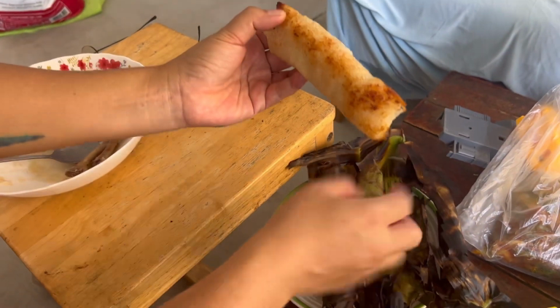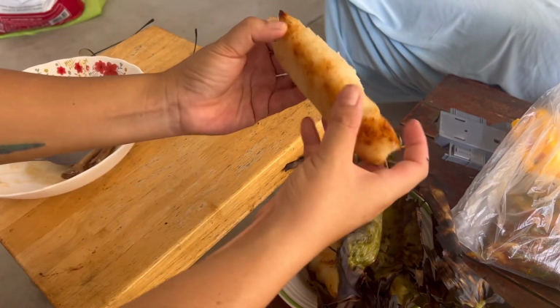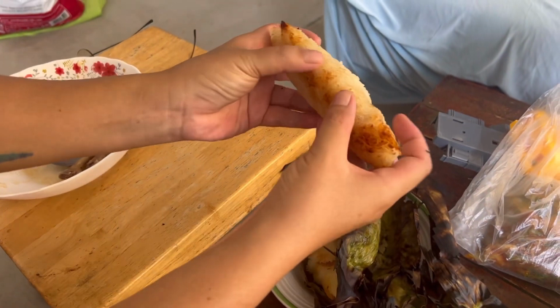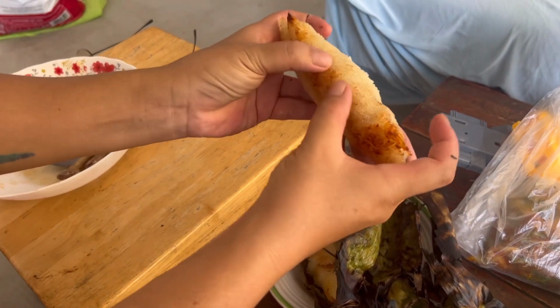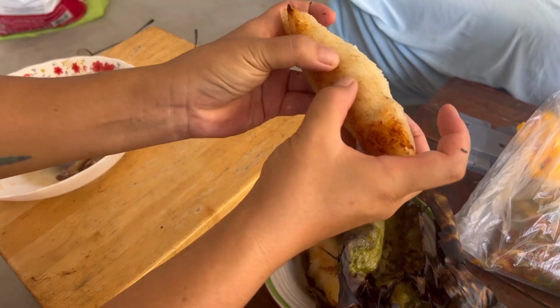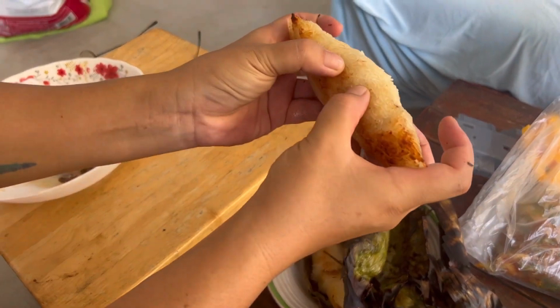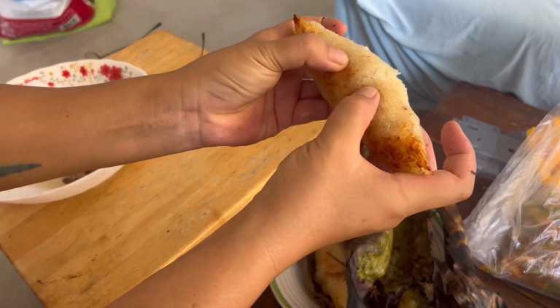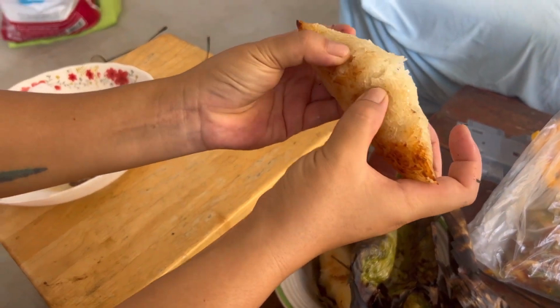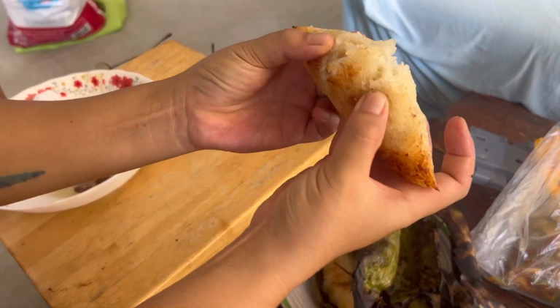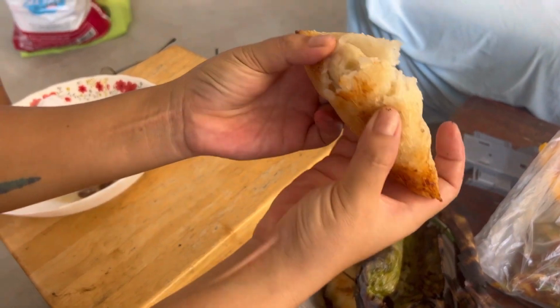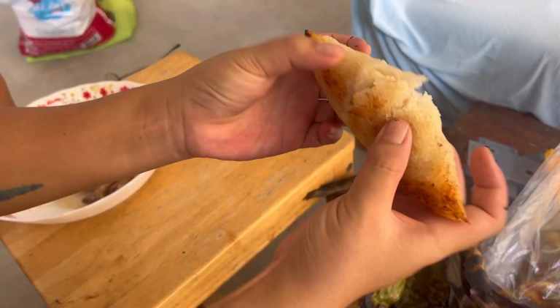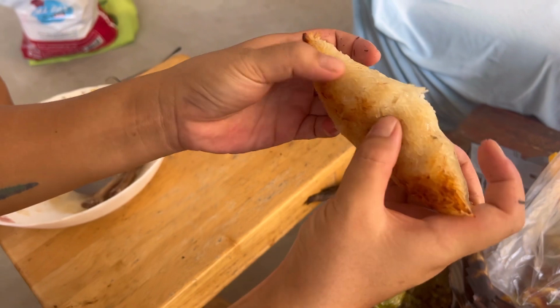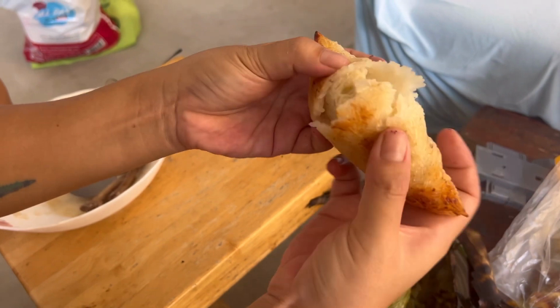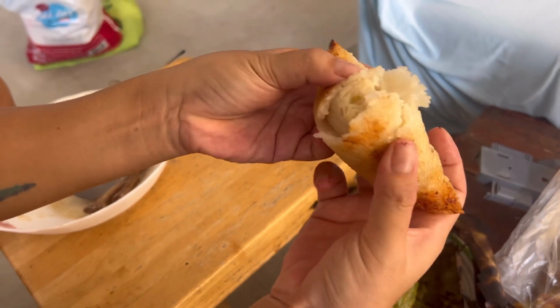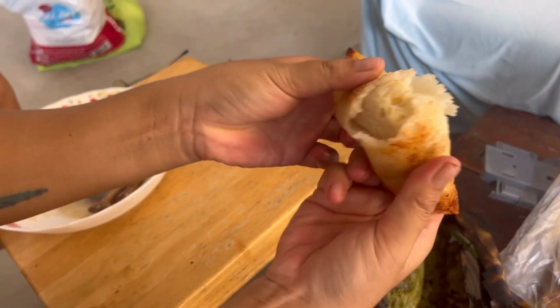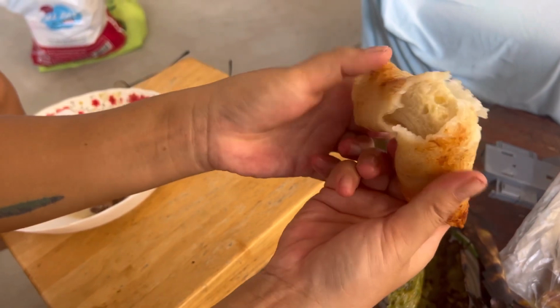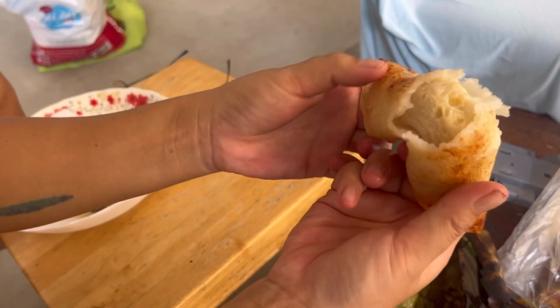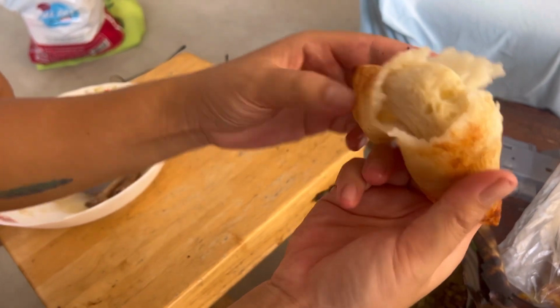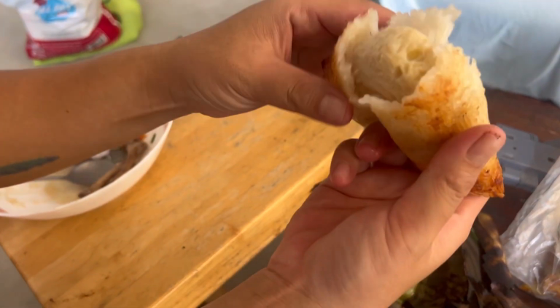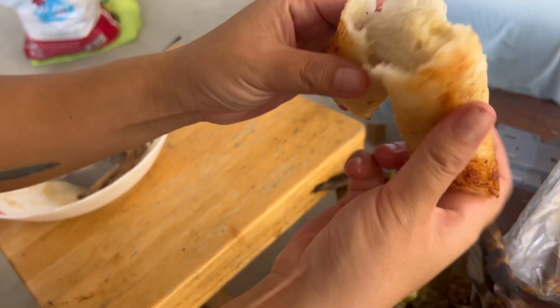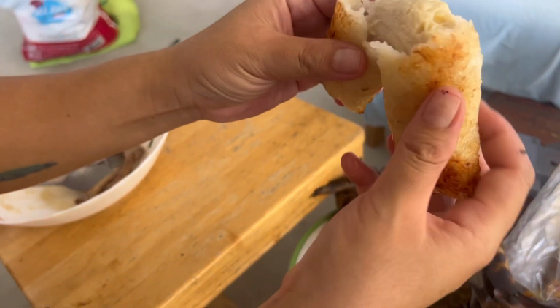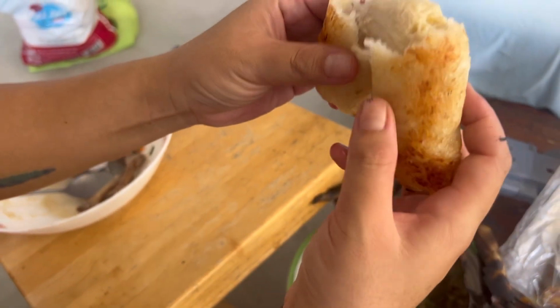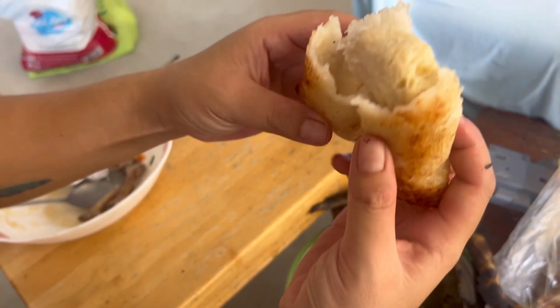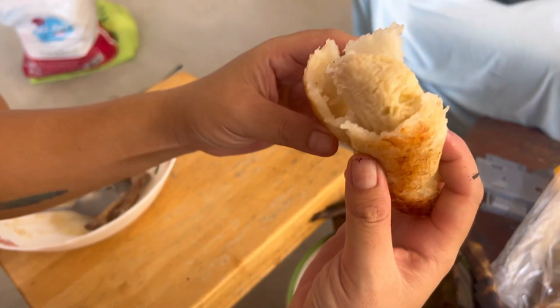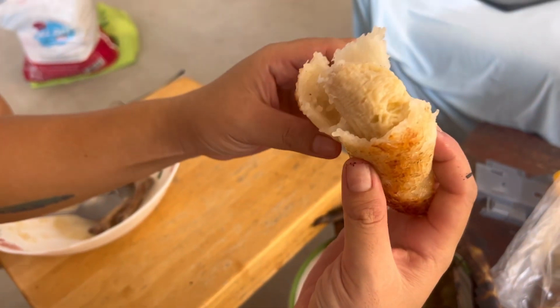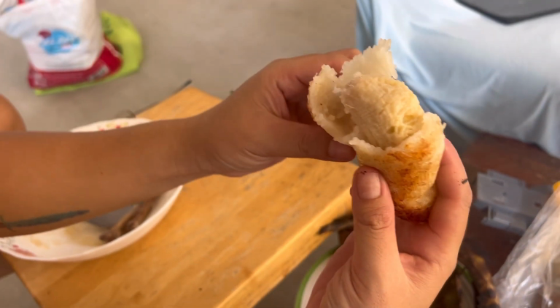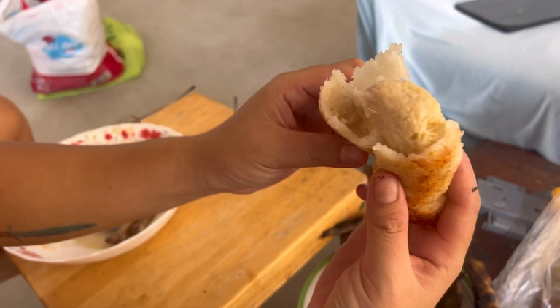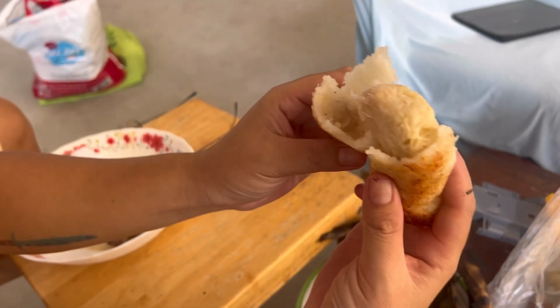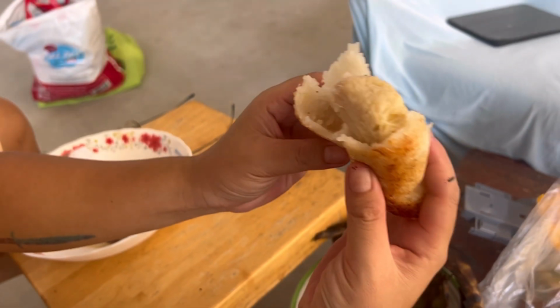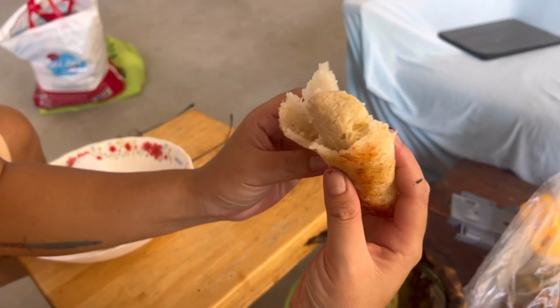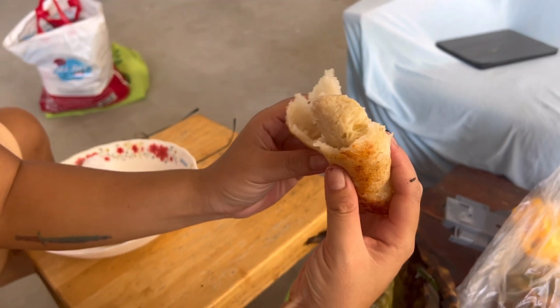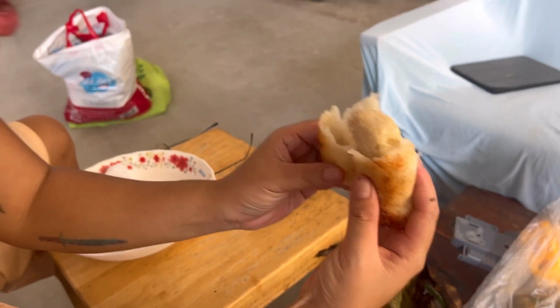What's inside, Jenny? Banana. And coconut as well. Coconut sticky rice.